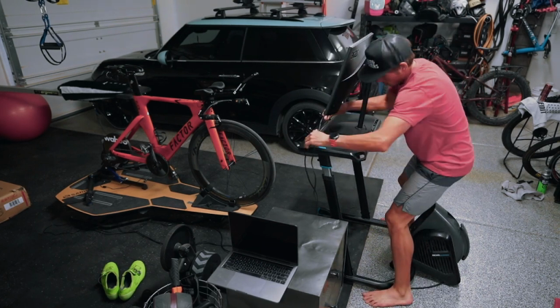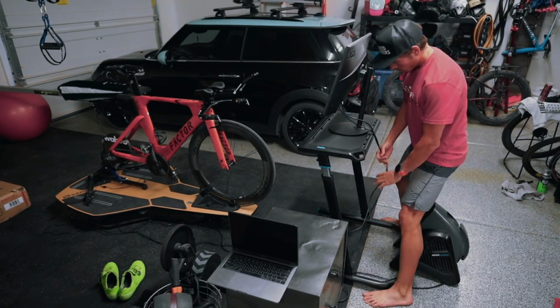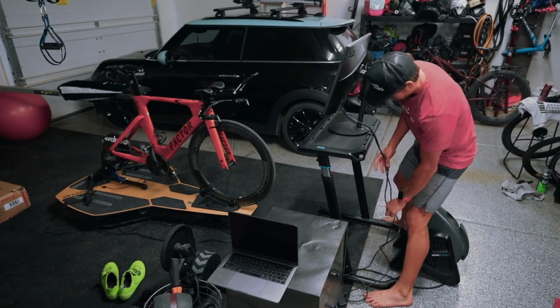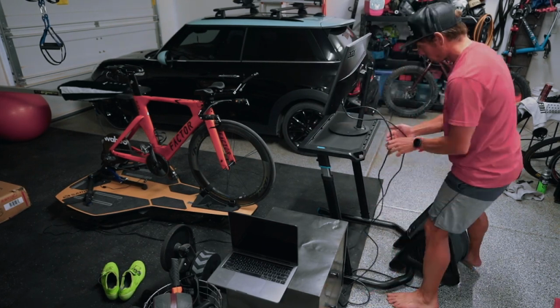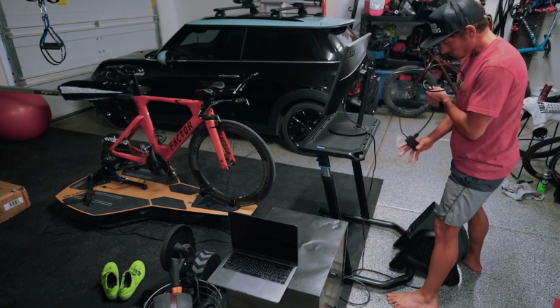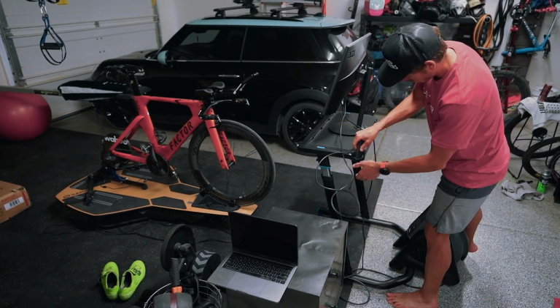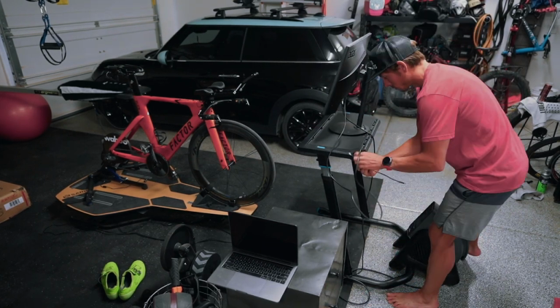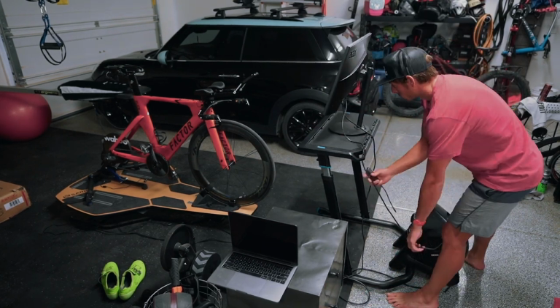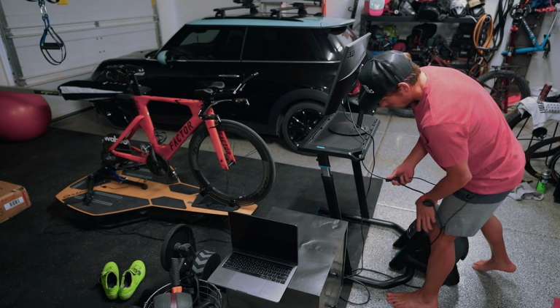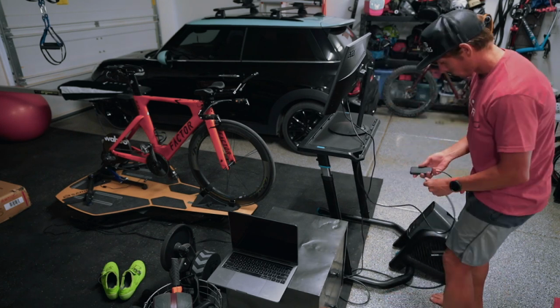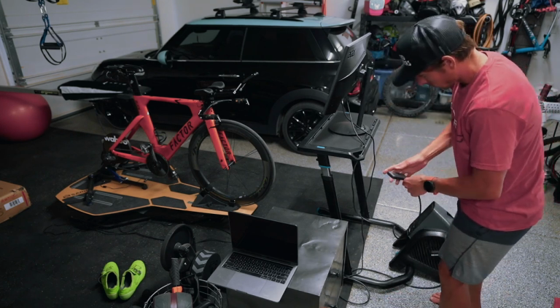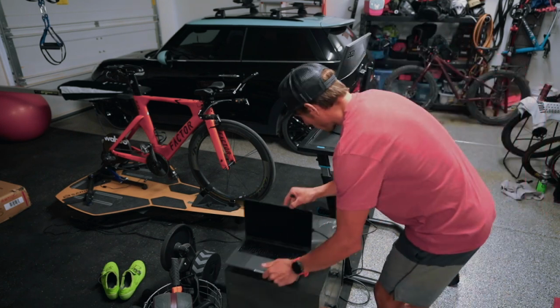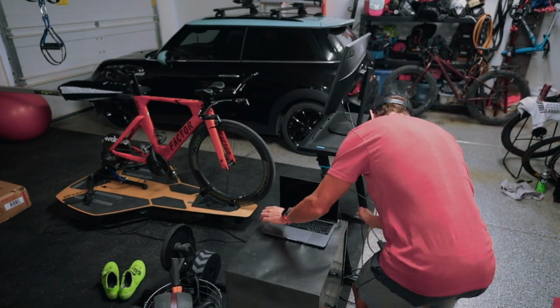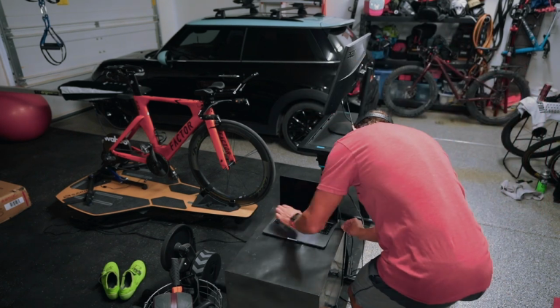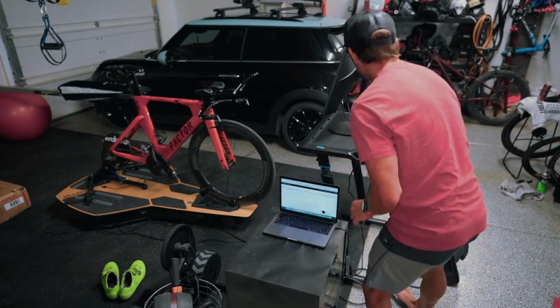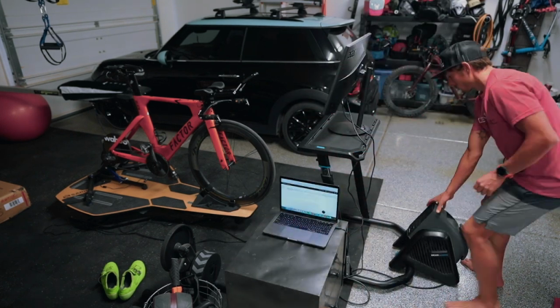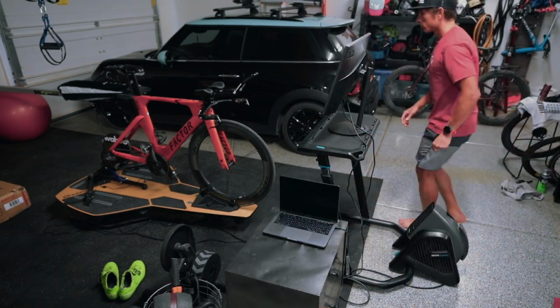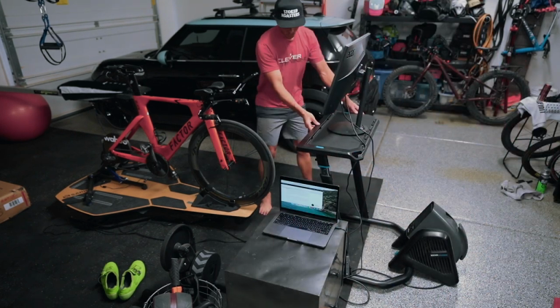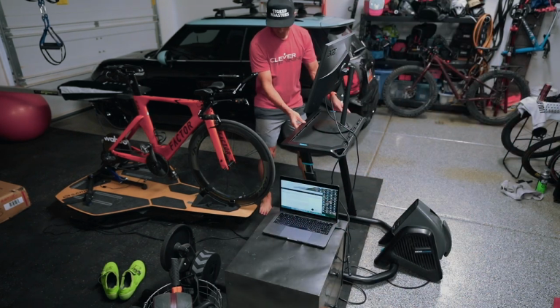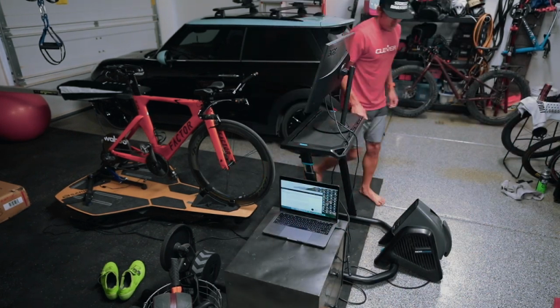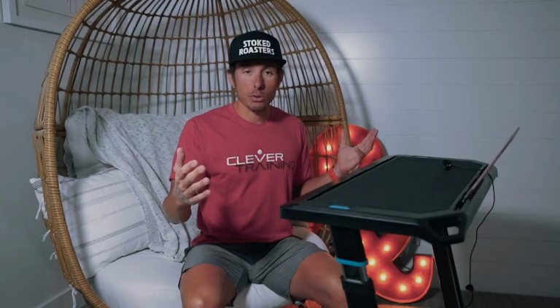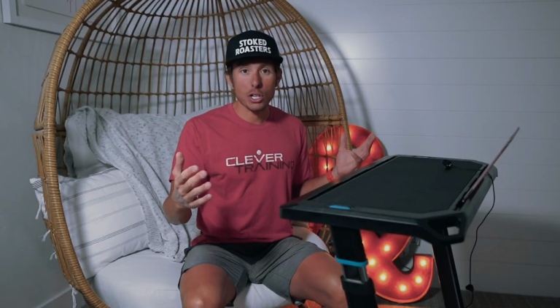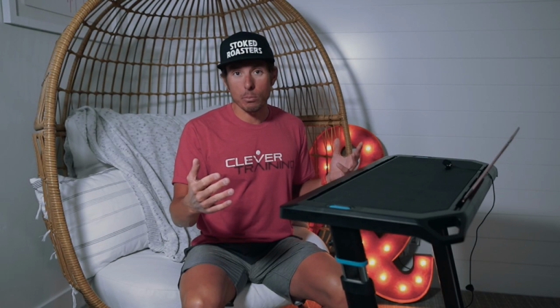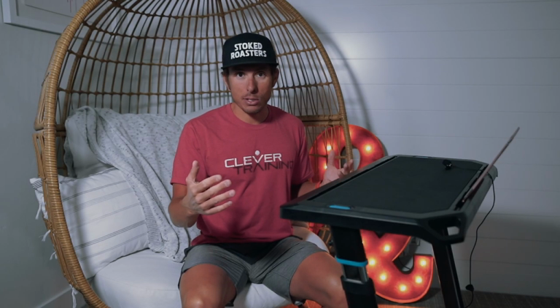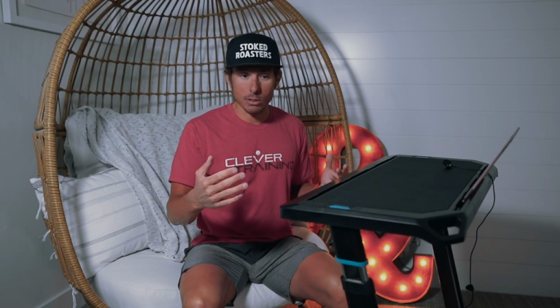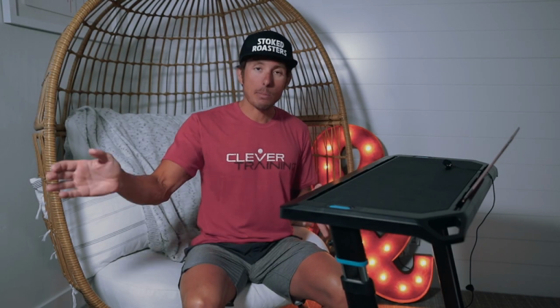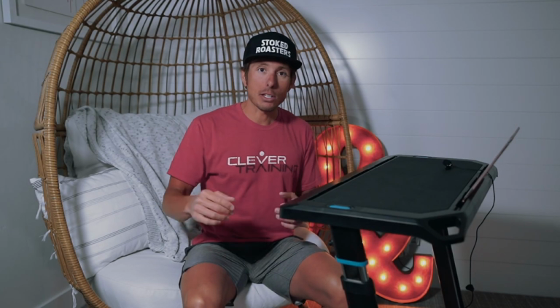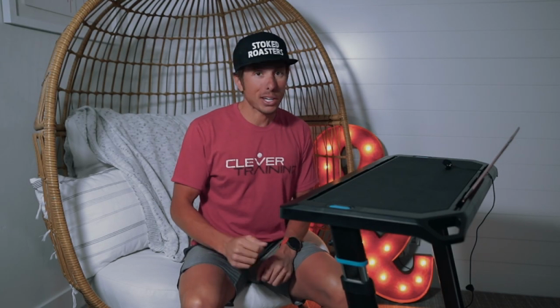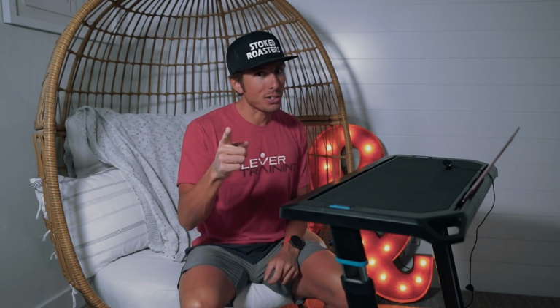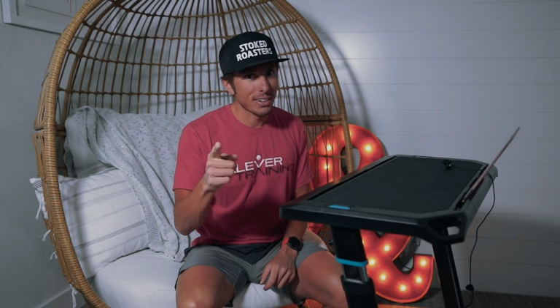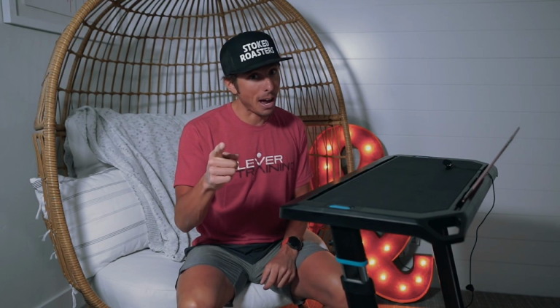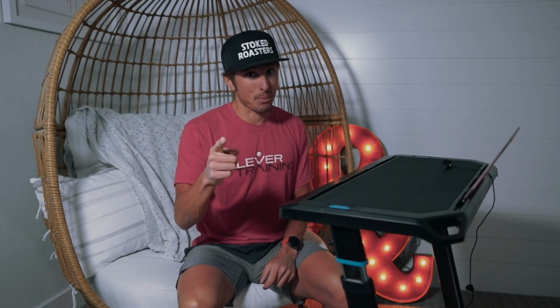So there you have it — this is the Wahoo Fitness training desk, designed for indoor training. A cyclist needs a sturdy platform for their stuff, and Wahoo has delivered. Get yours, enjoy it, and stop using all those dingy cardboard boxes and Rubbermaid containers like I used to do. It's time to get upgraded.